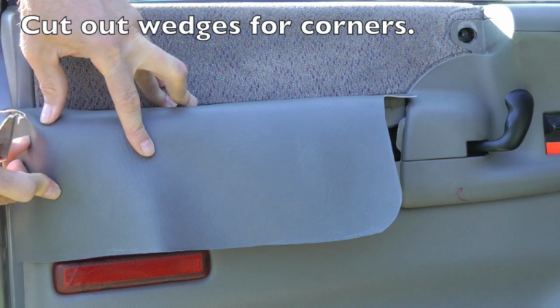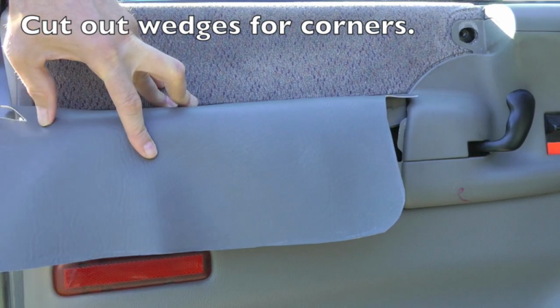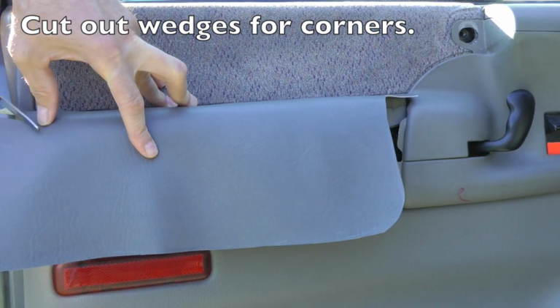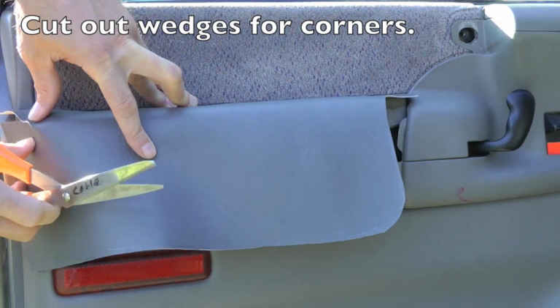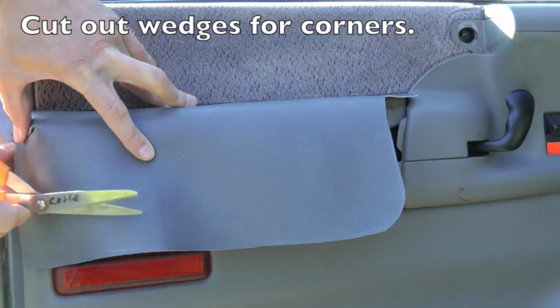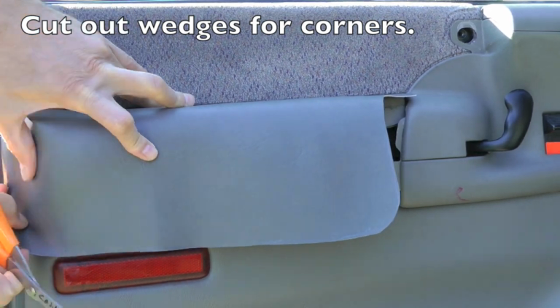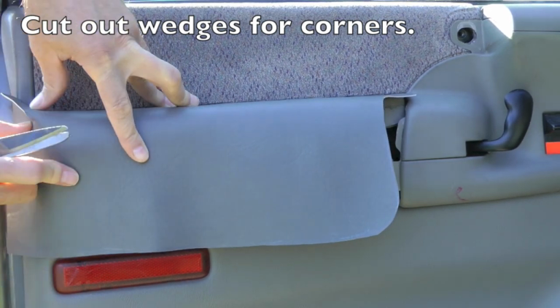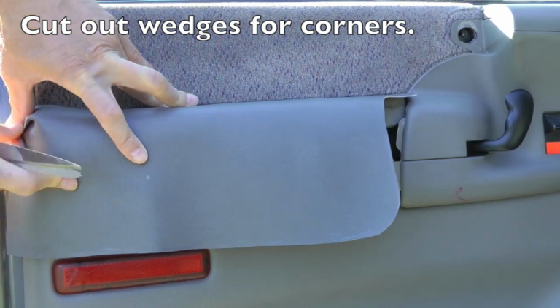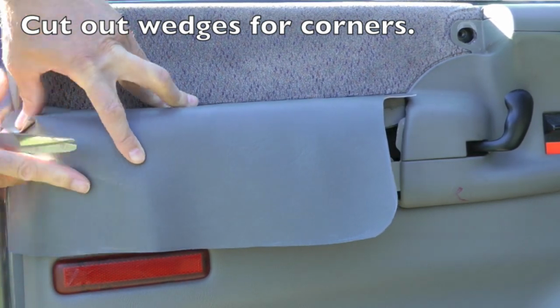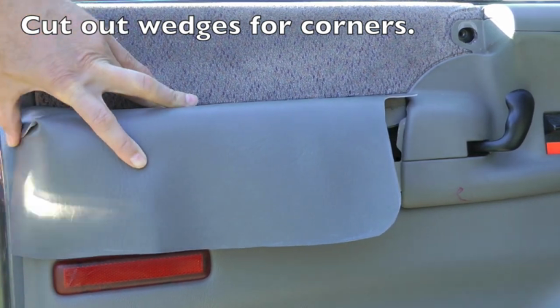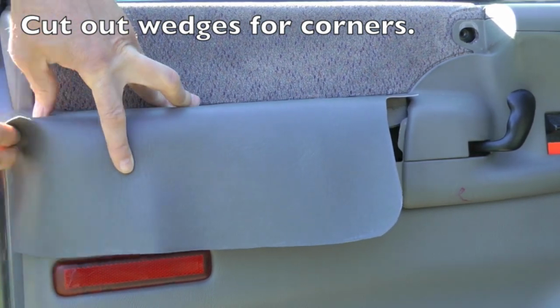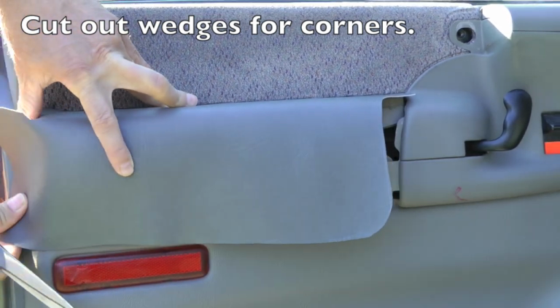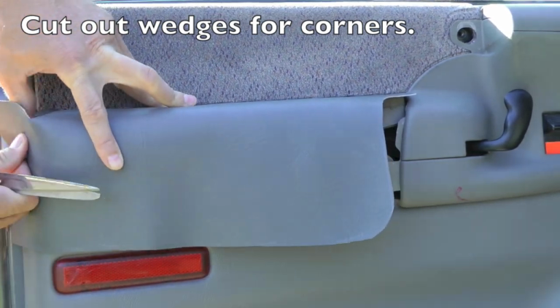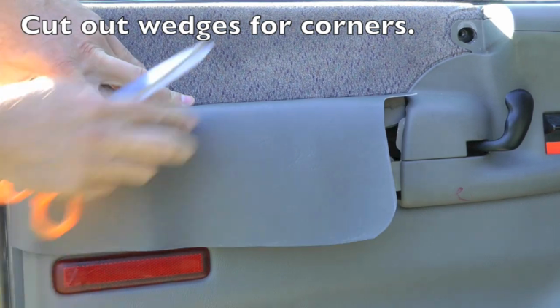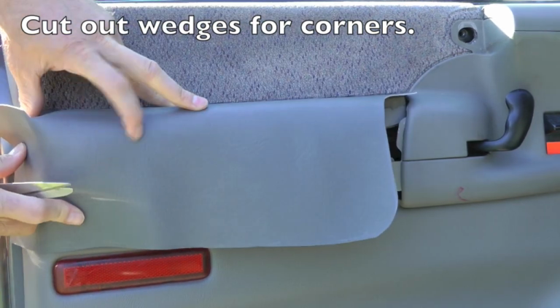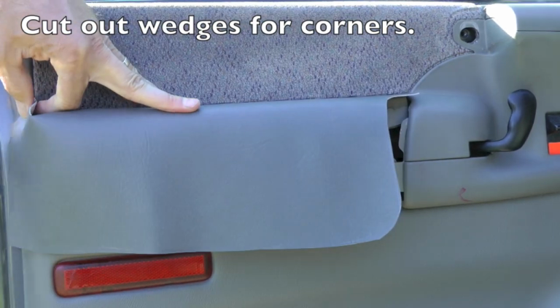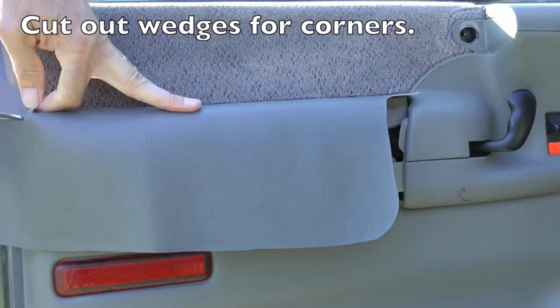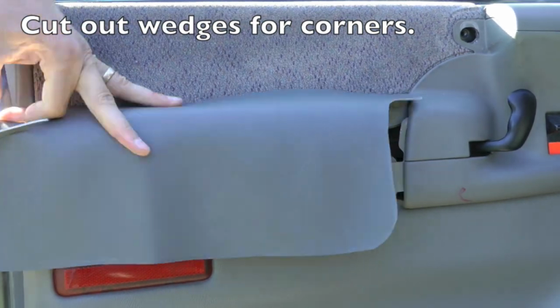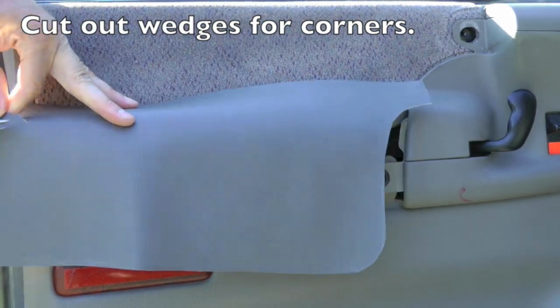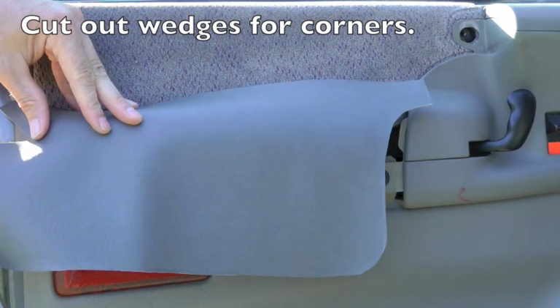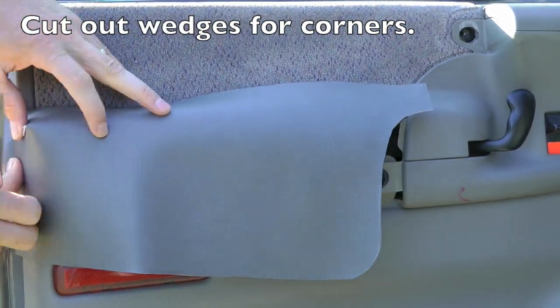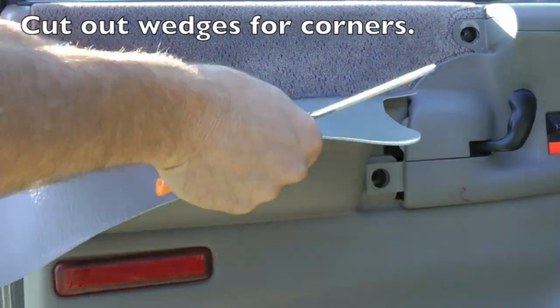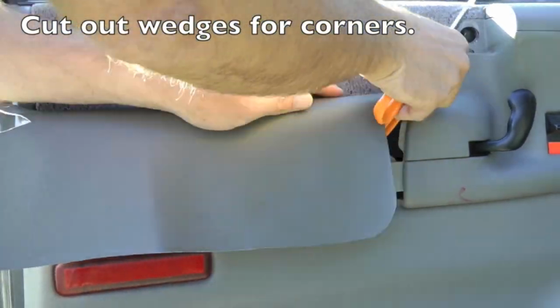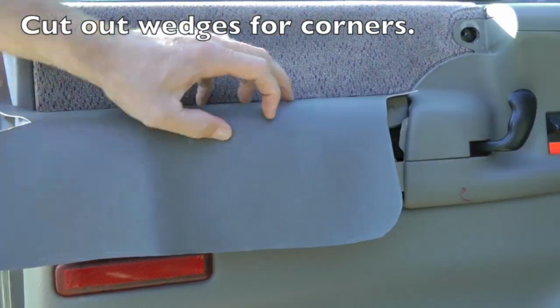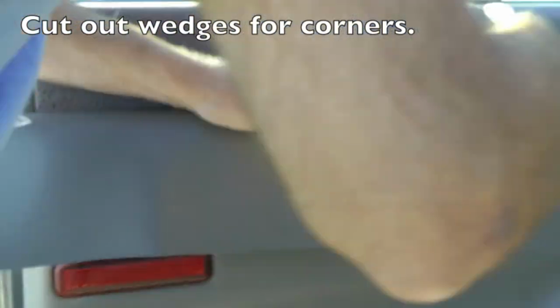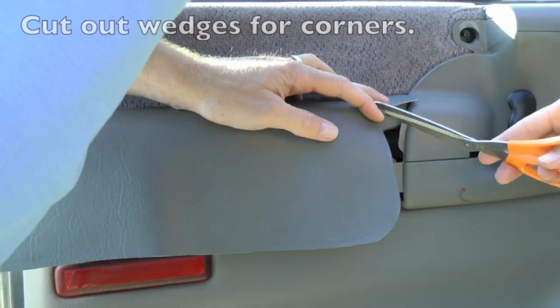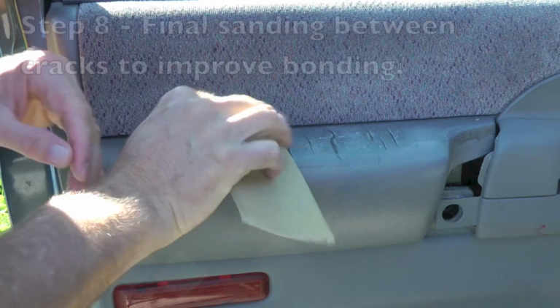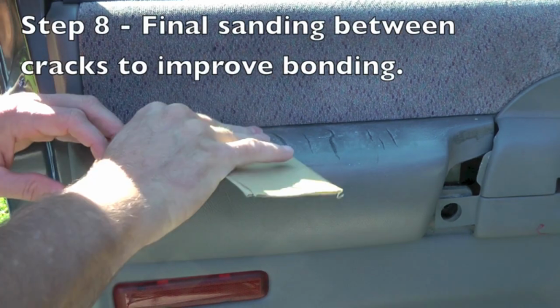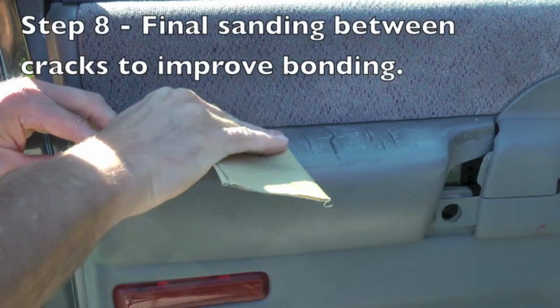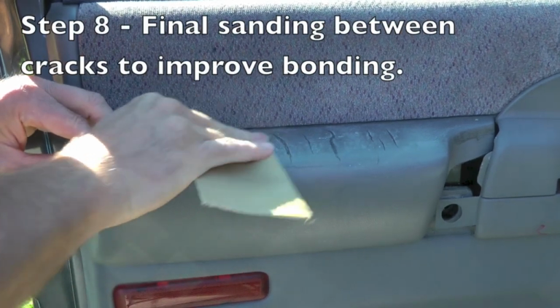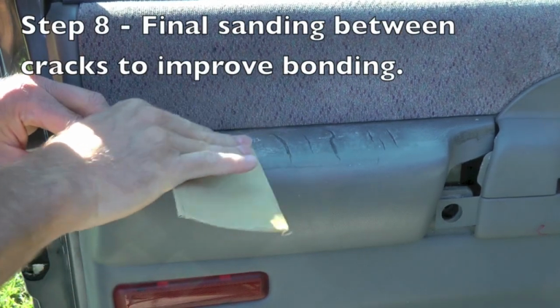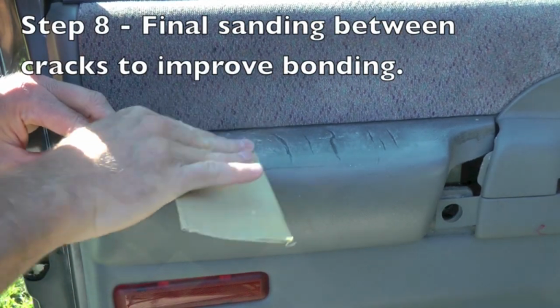Up here at the top I'm cutting a wedge out because the fabric has to wrap around a corner and I want to make a nice even seam there. If I cut the wedge, the two pieces can match up, and then I cut a wedge on the other side.